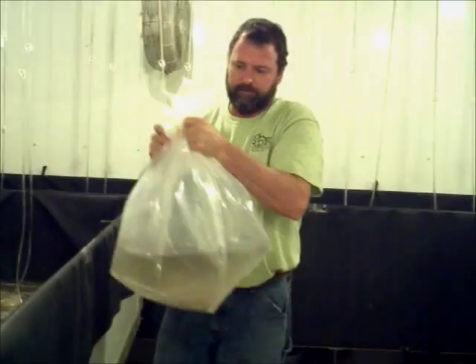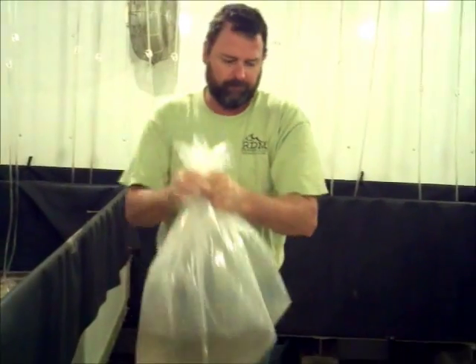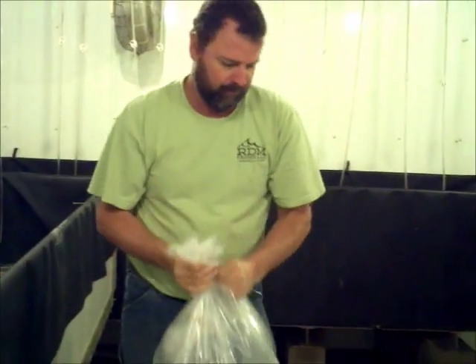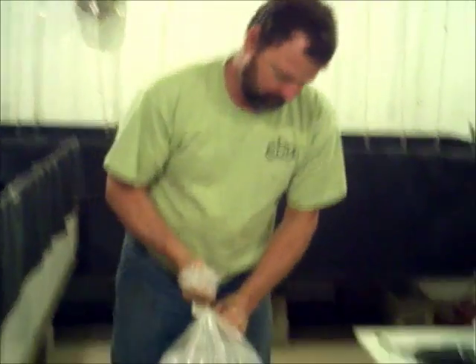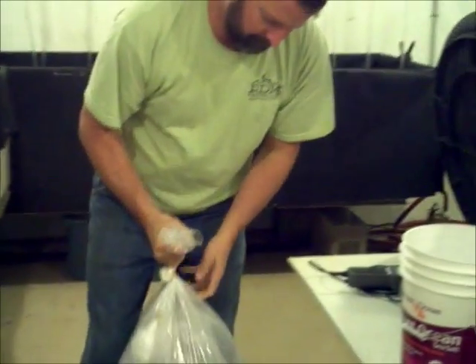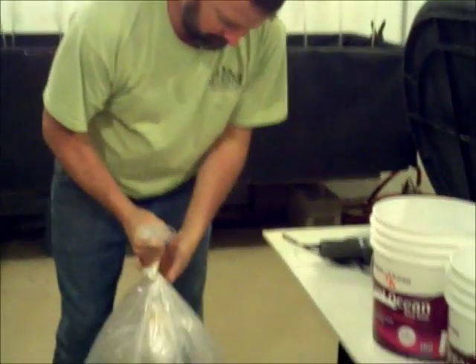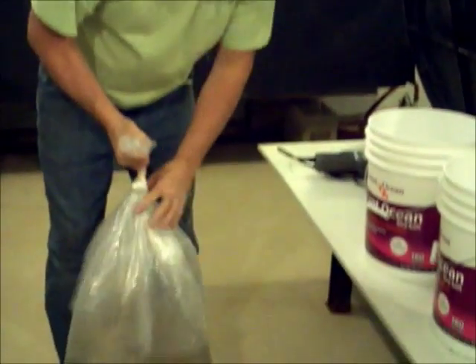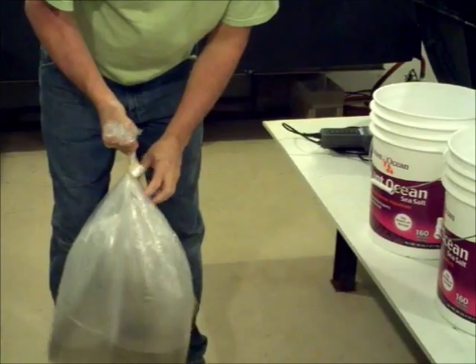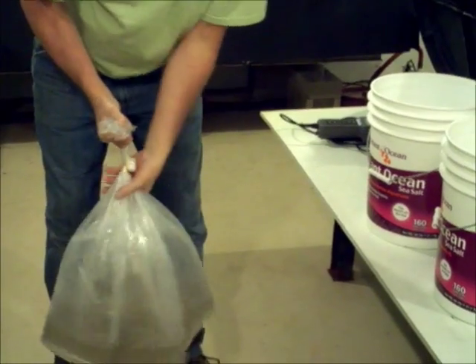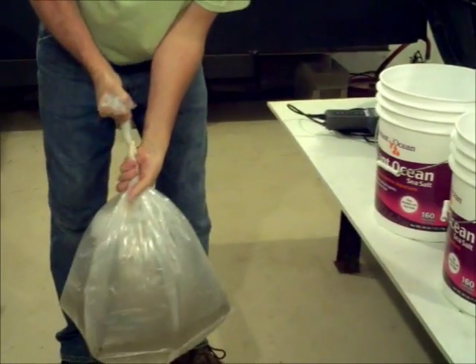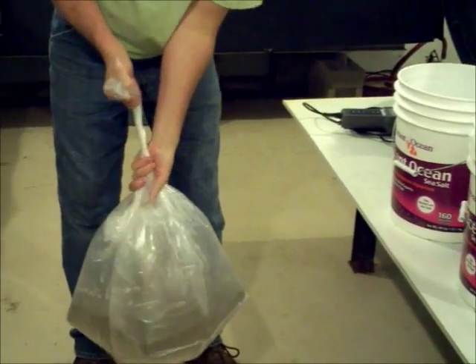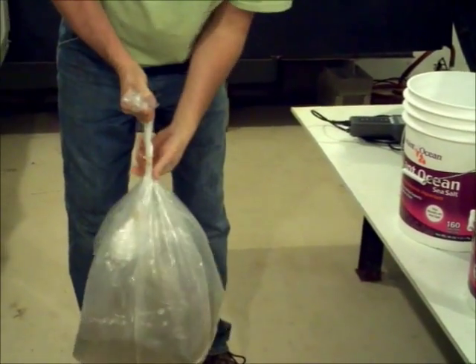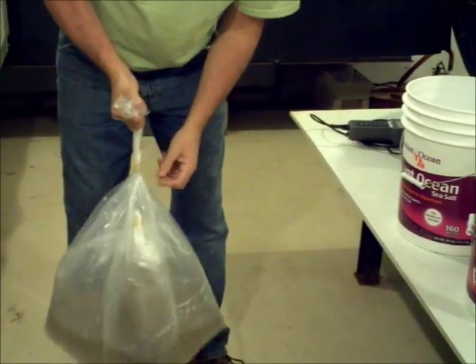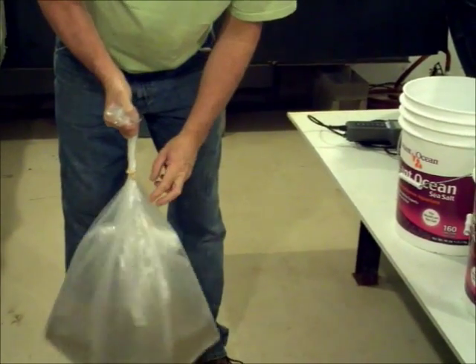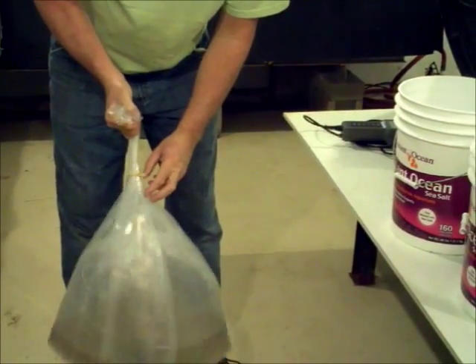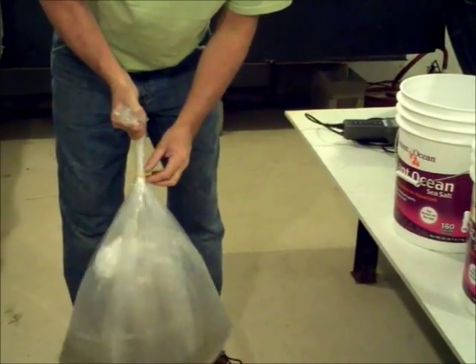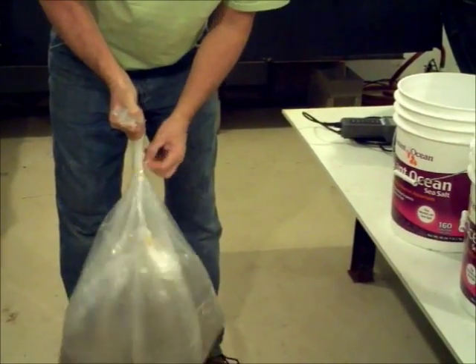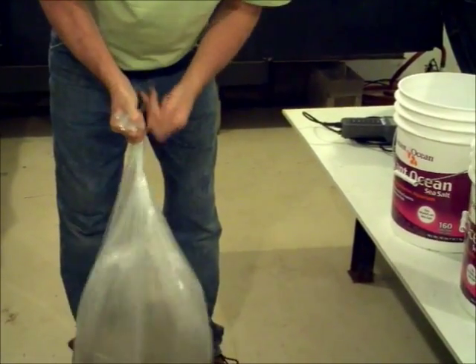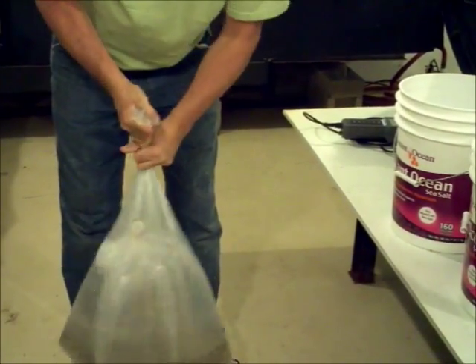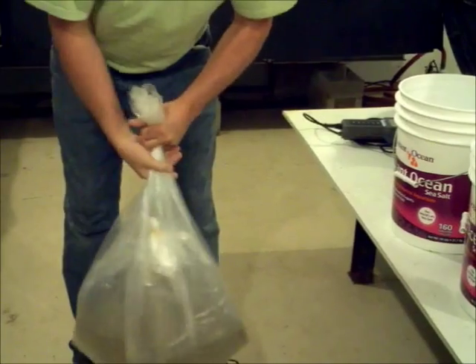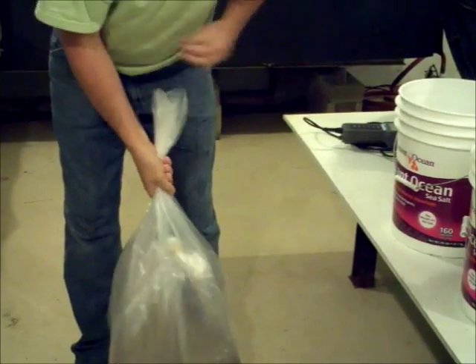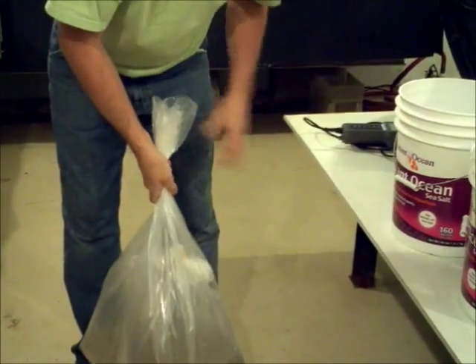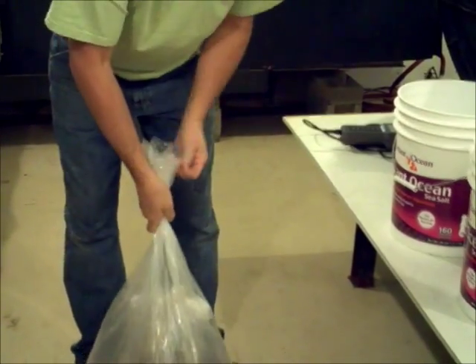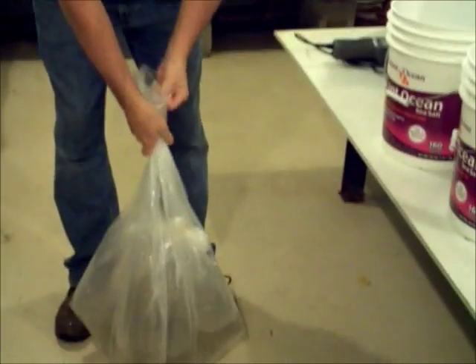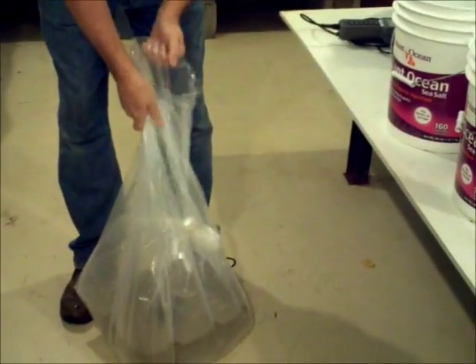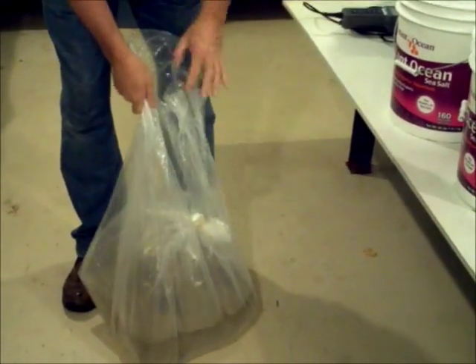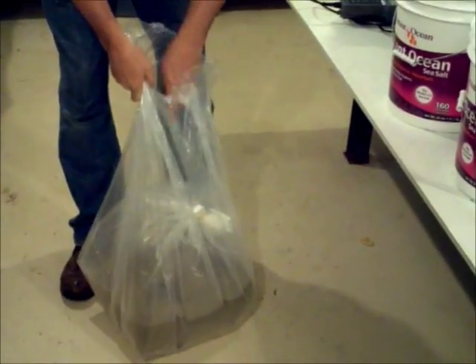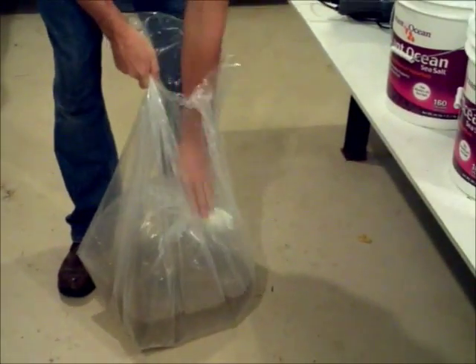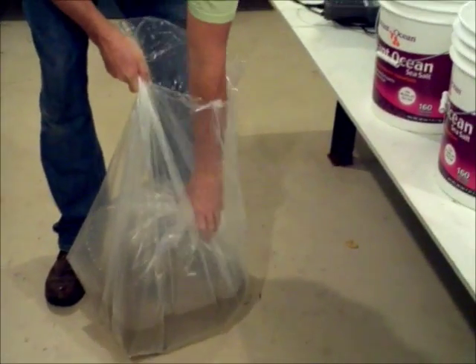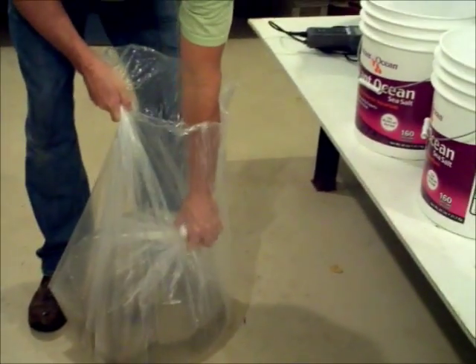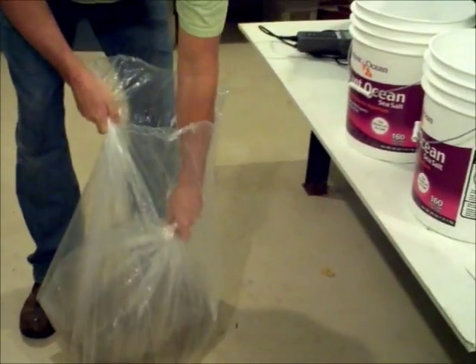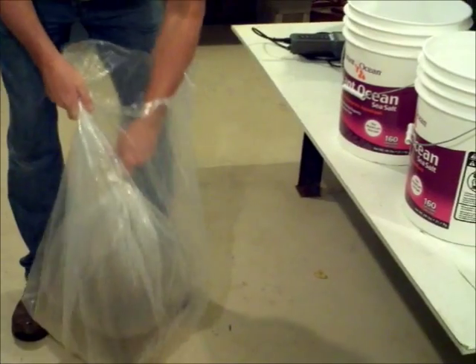Once the temperature is even, open the bag and pour the contents into a clean 5-gallon bucket.